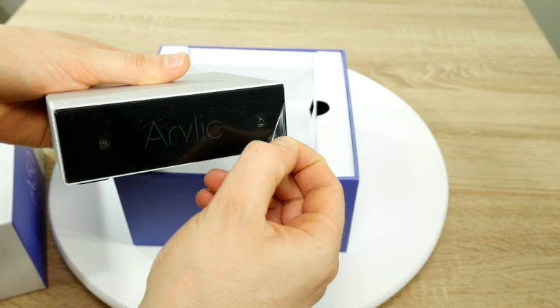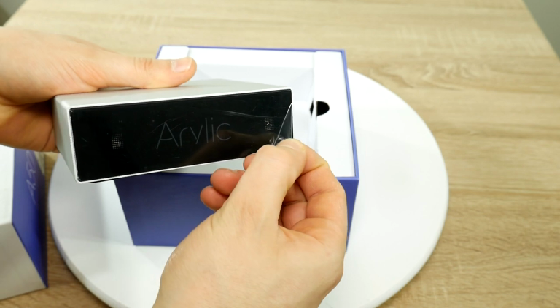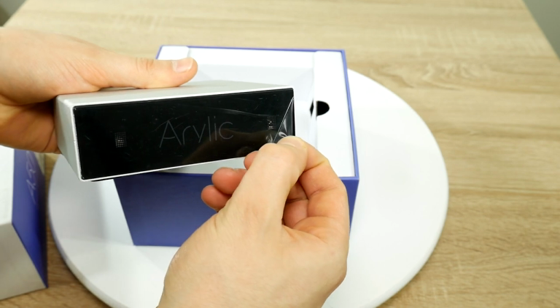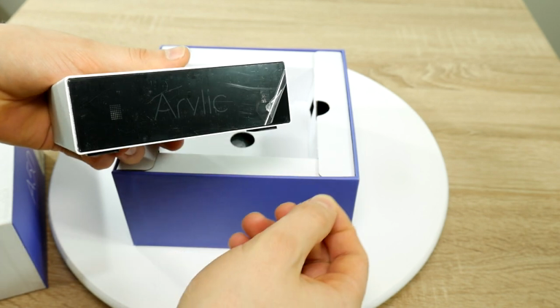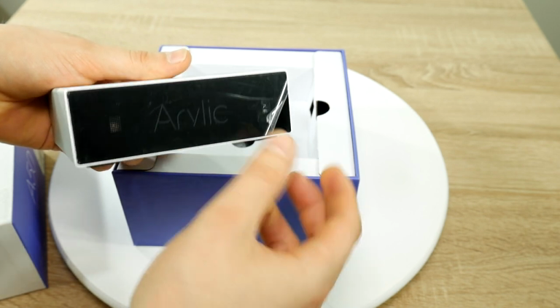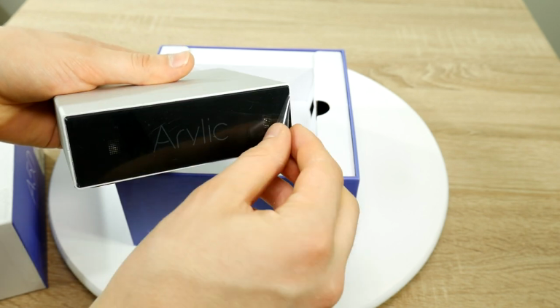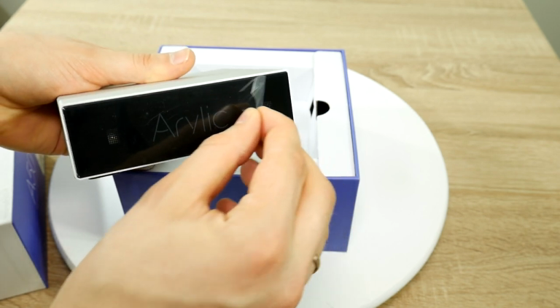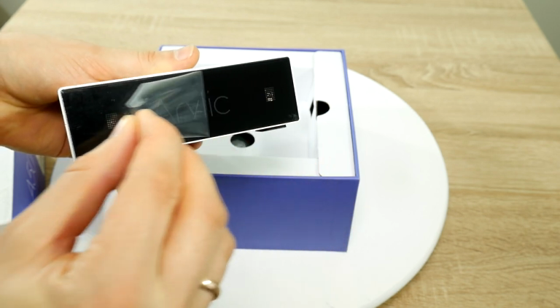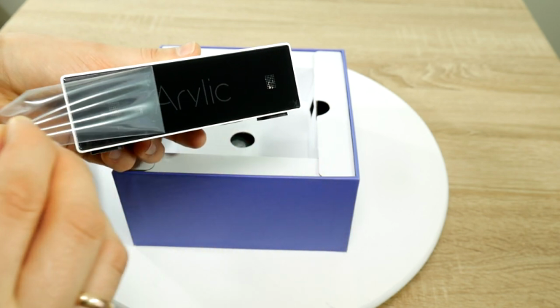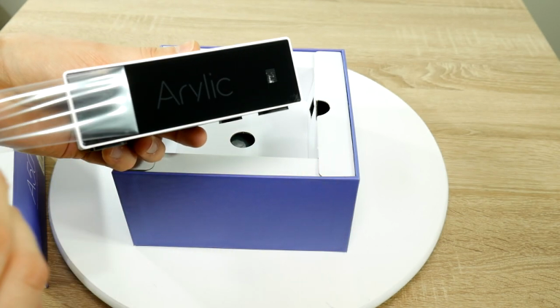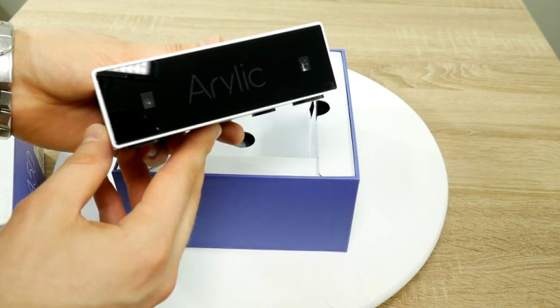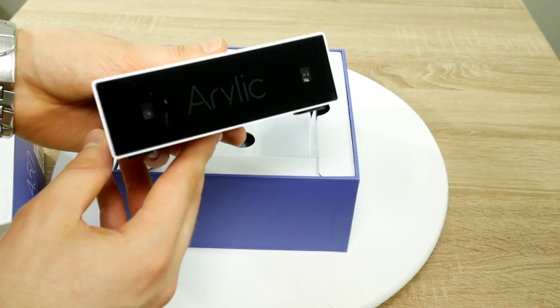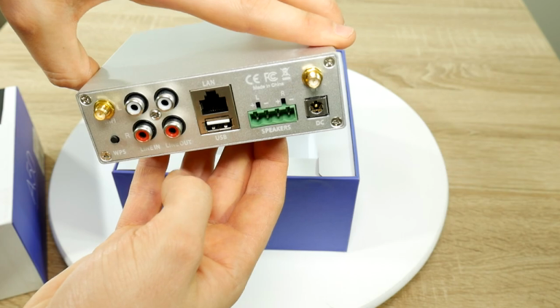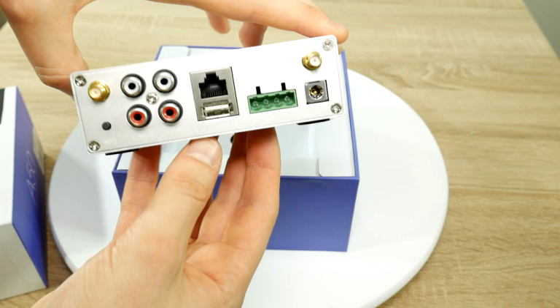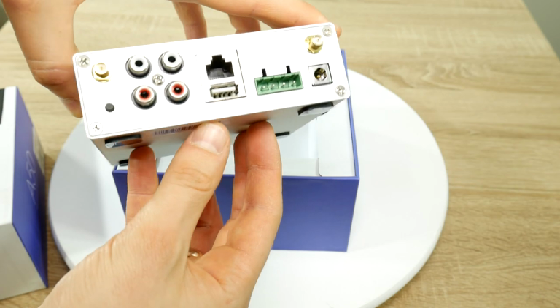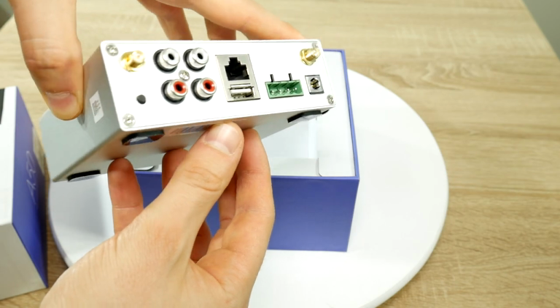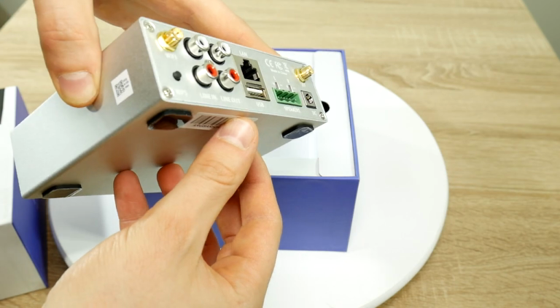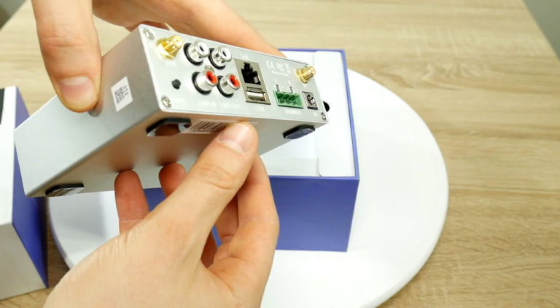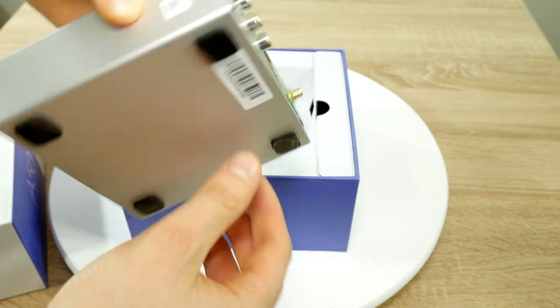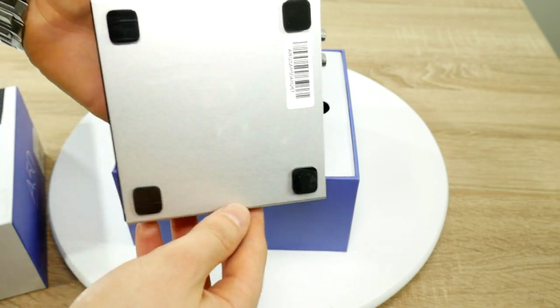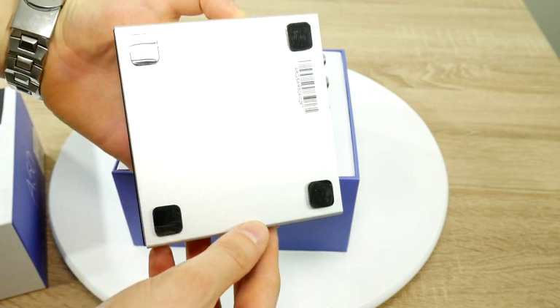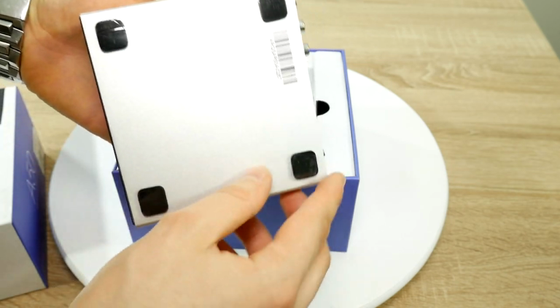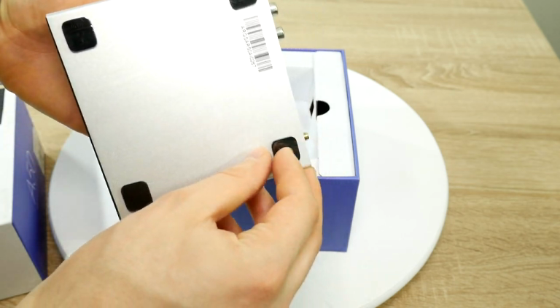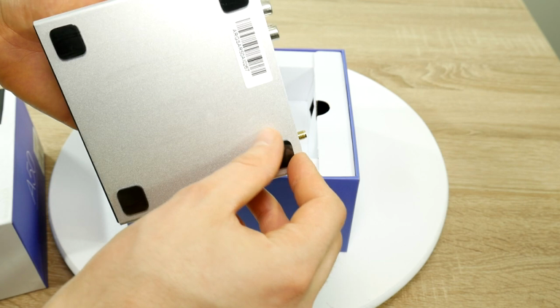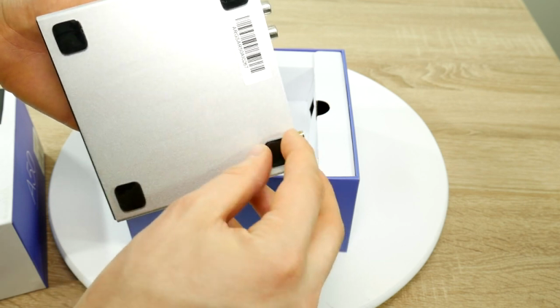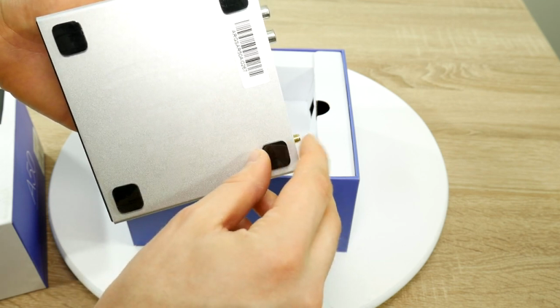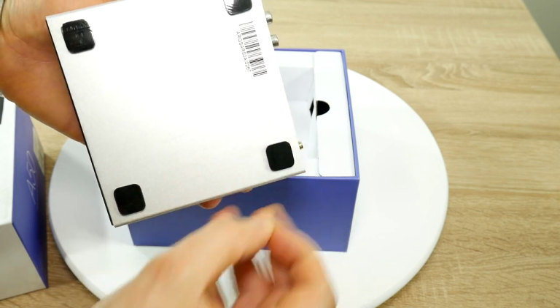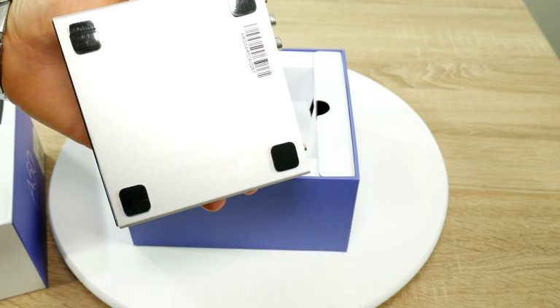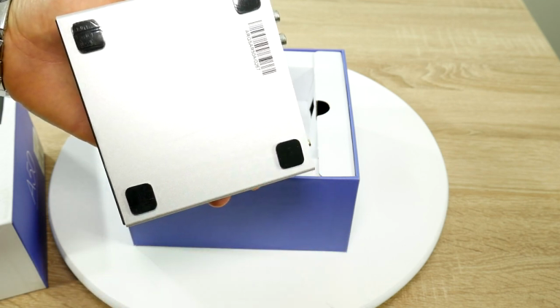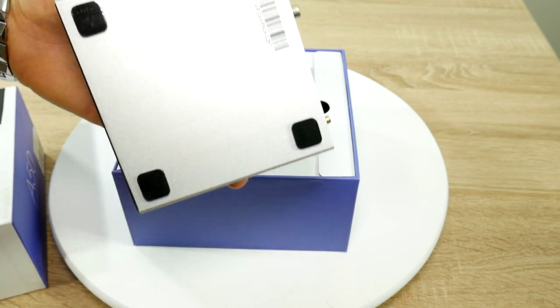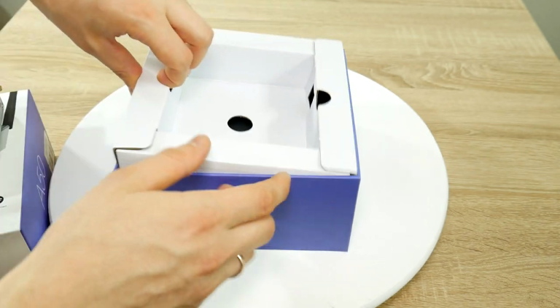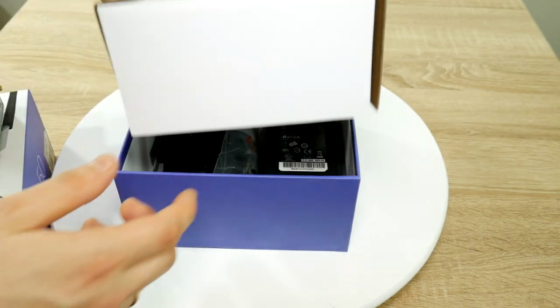There's a layer of protective plastic on the front panel — peel that off. Here we have the back panel, which I will go over very soon, and on the bottom we can find rubber pads which are also covered in thin plastic.